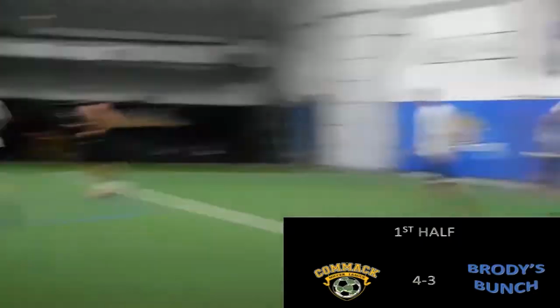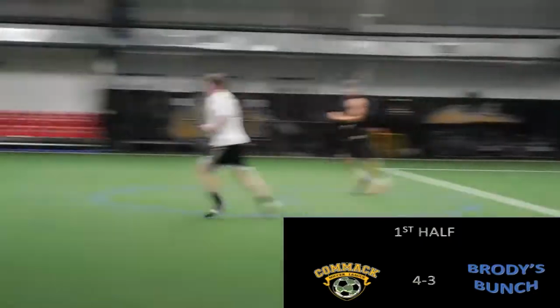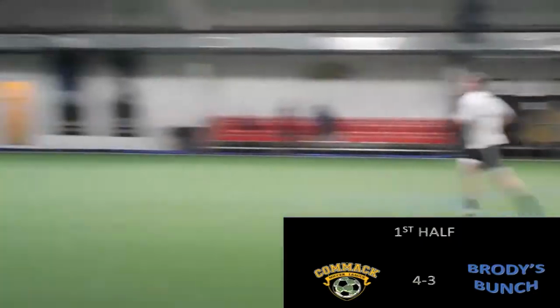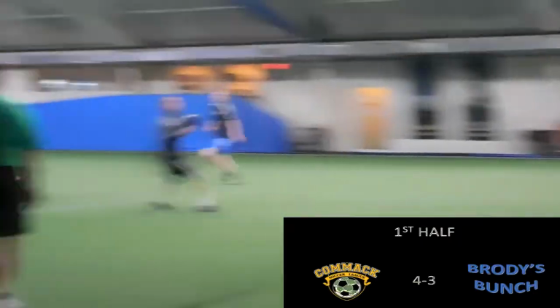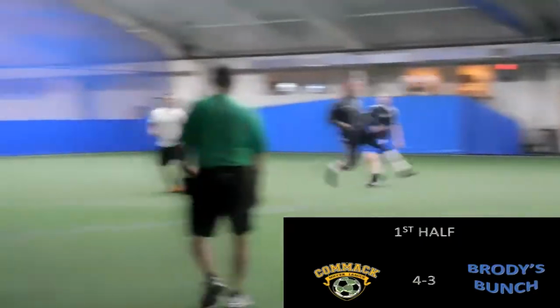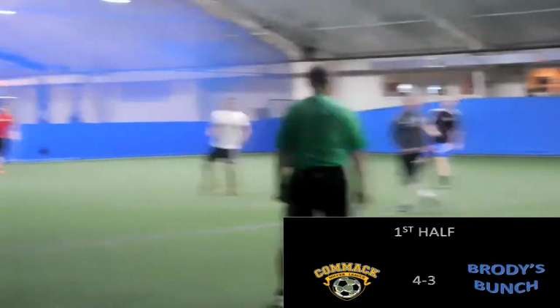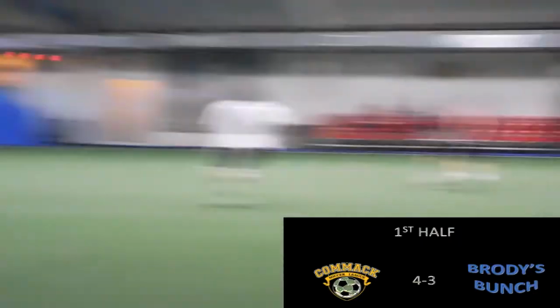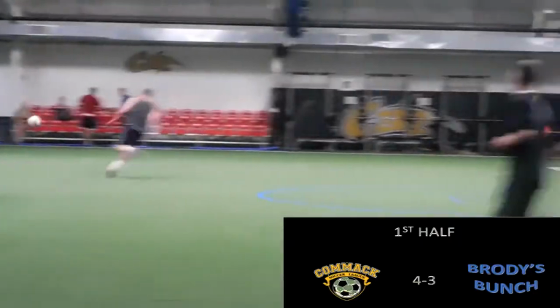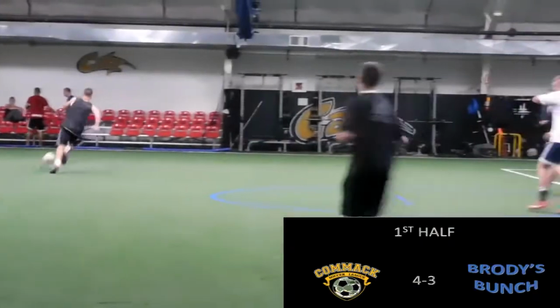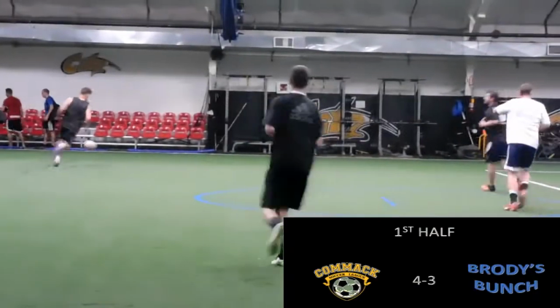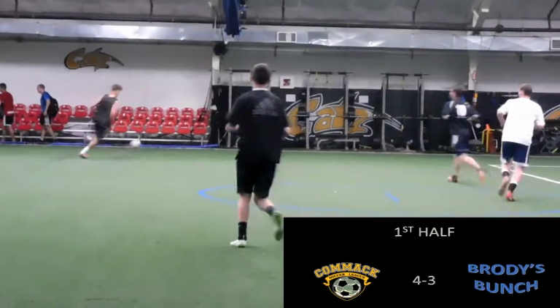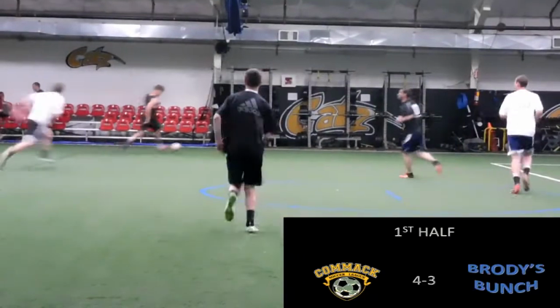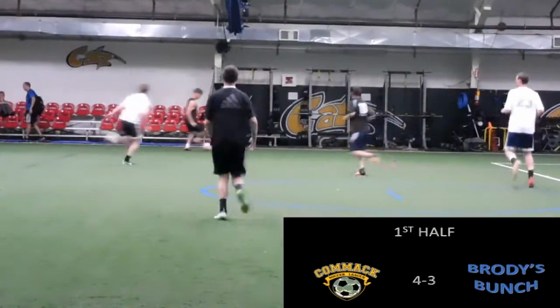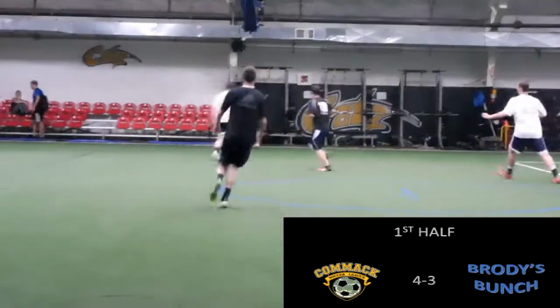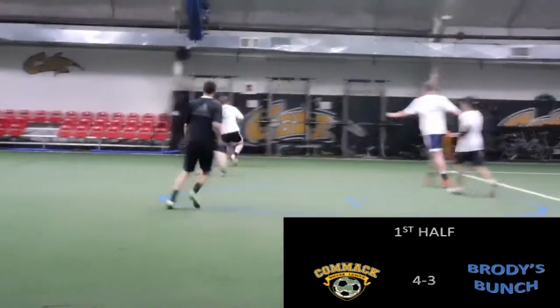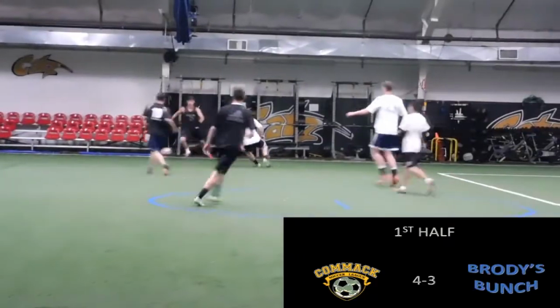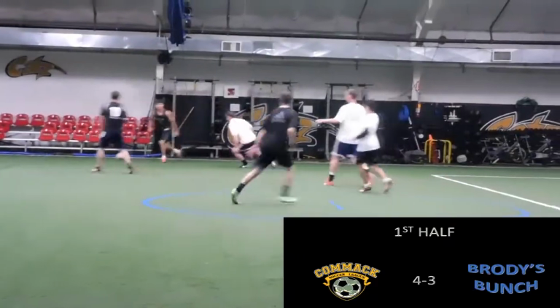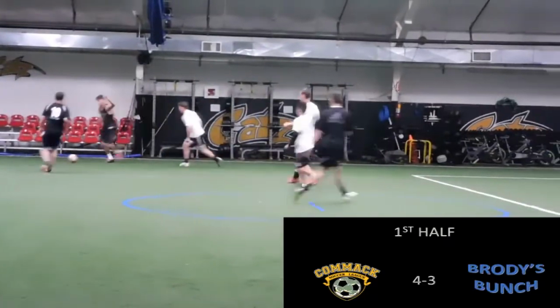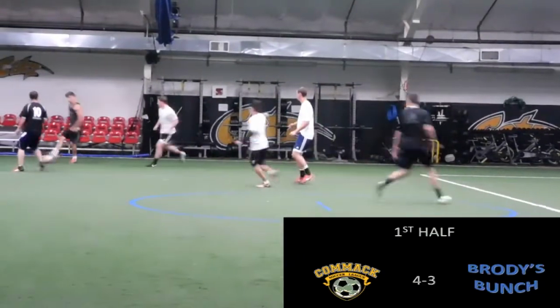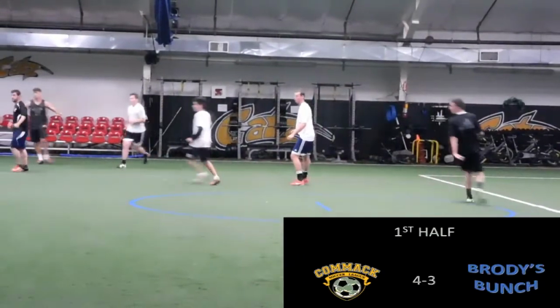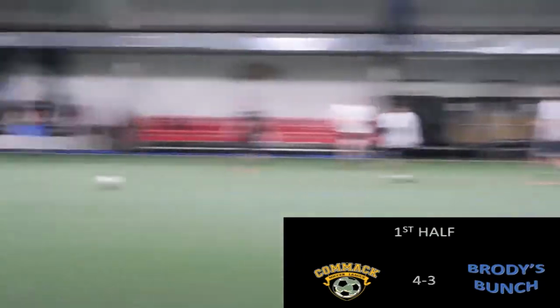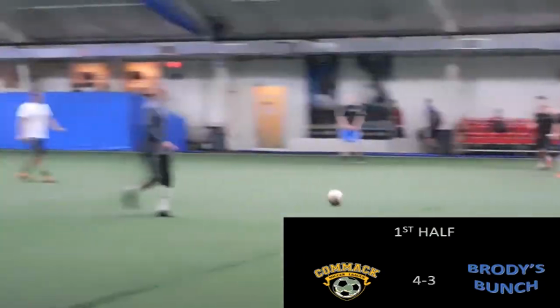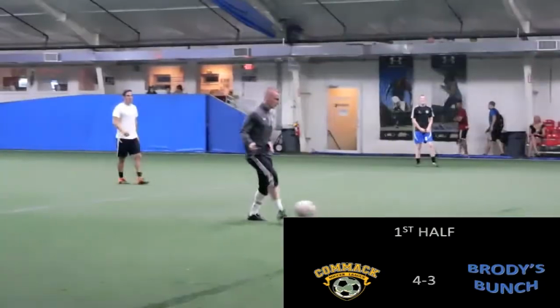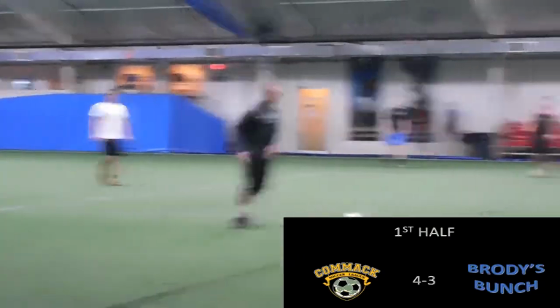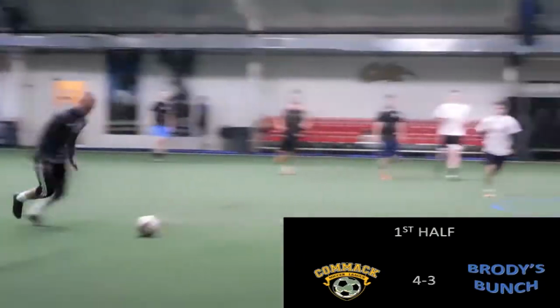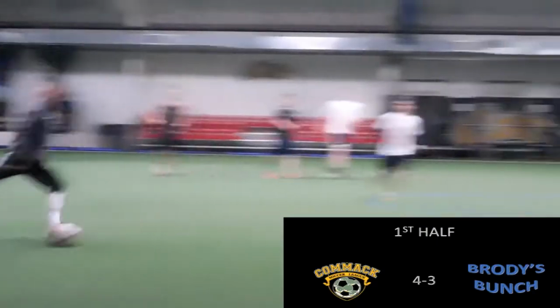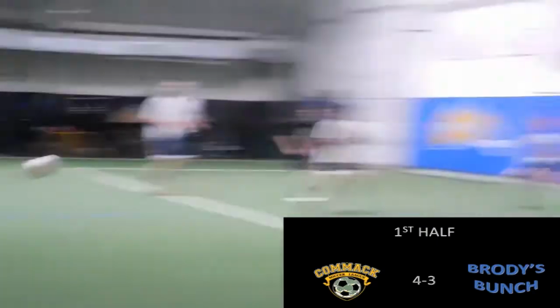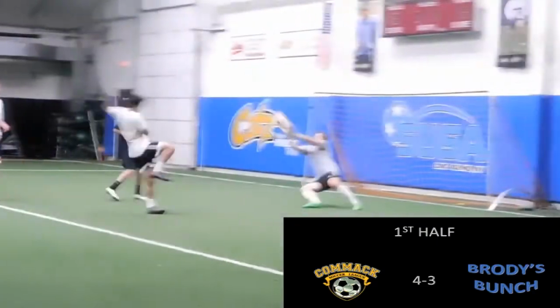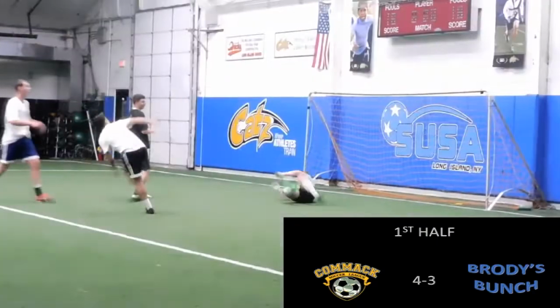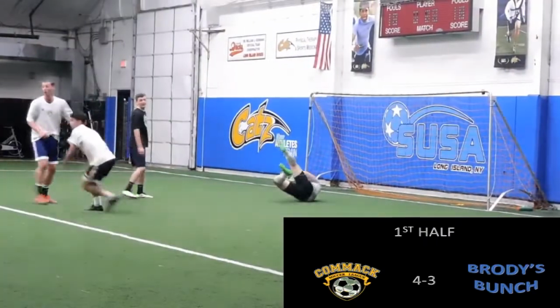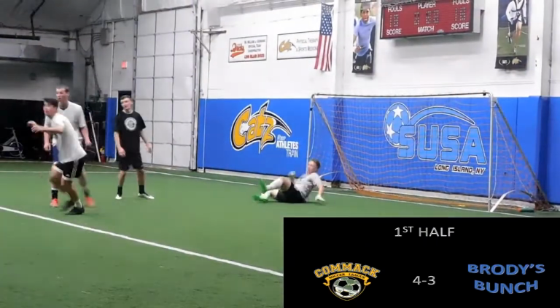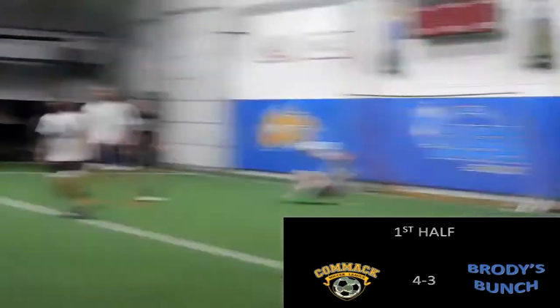Comac really struggling to get out of their half now. Scott gives the ball away again and Brody's team picks it up on the inside half. Pete Lopes plays to their midfielder, who has a long shot, and Scott's forced to save again.